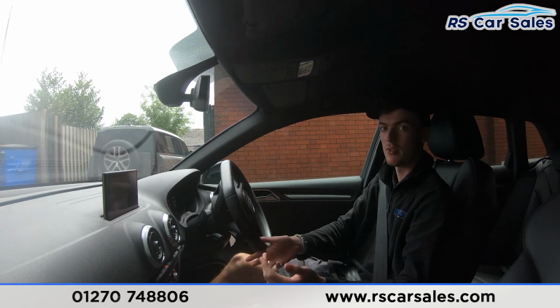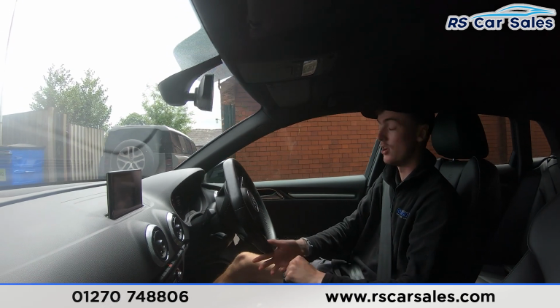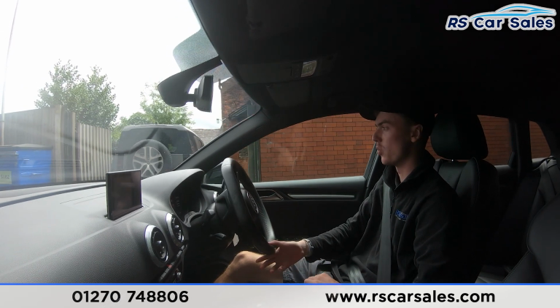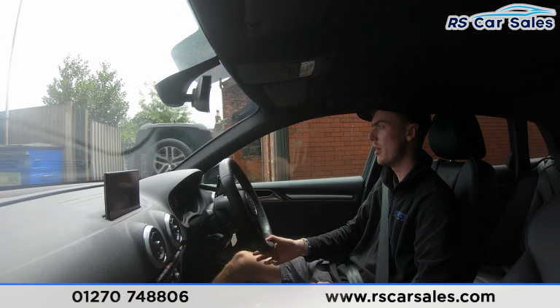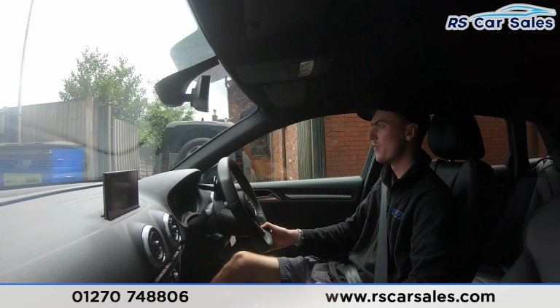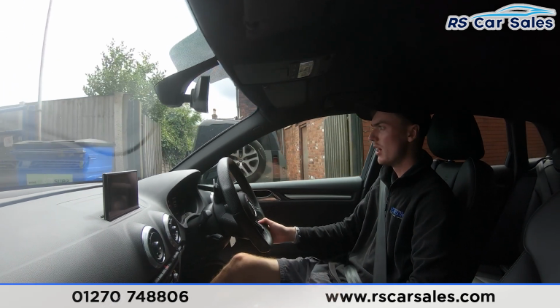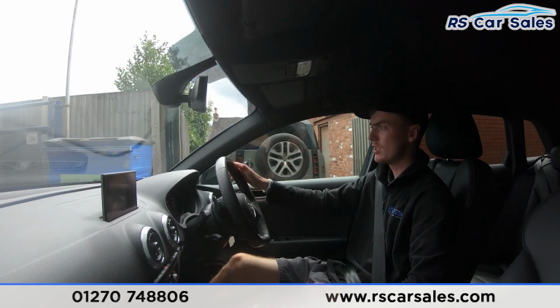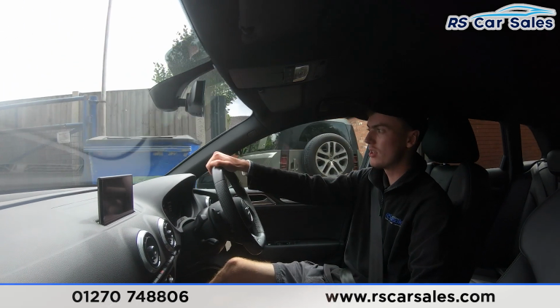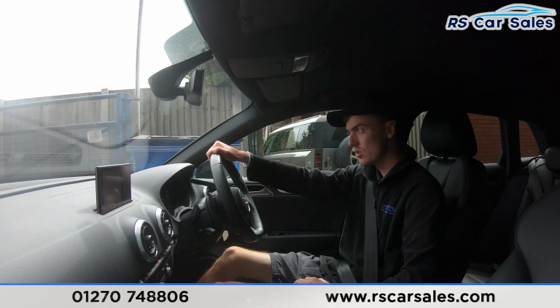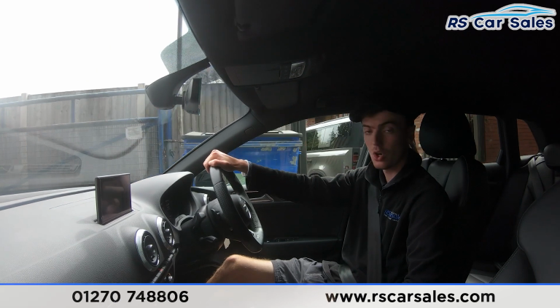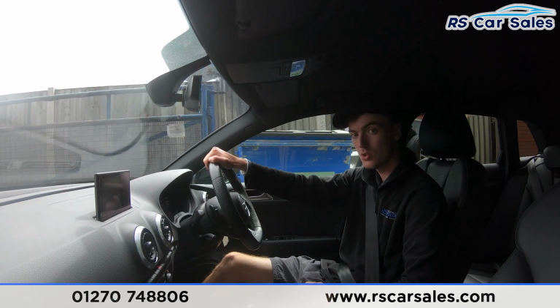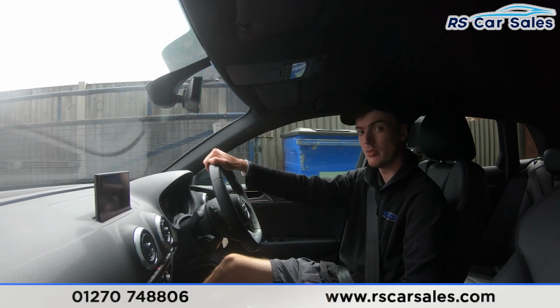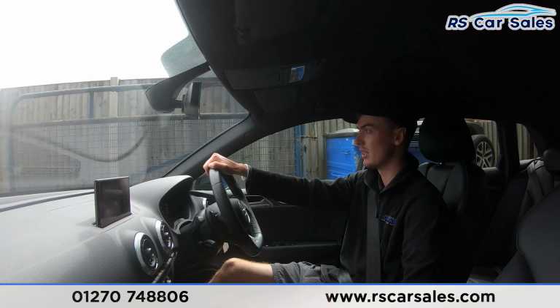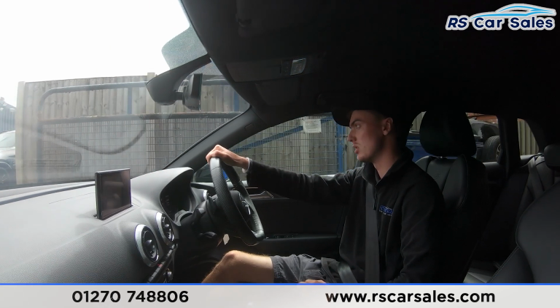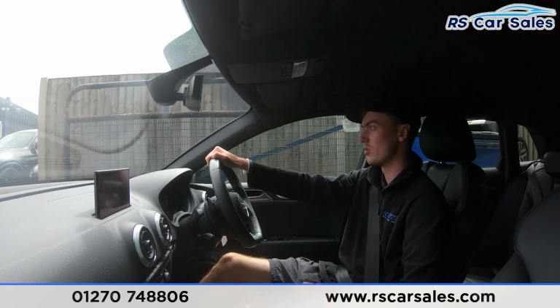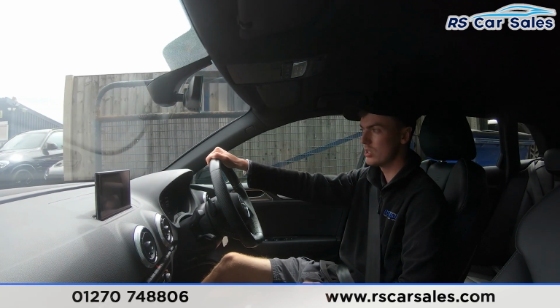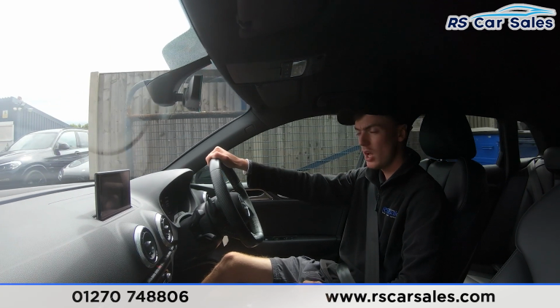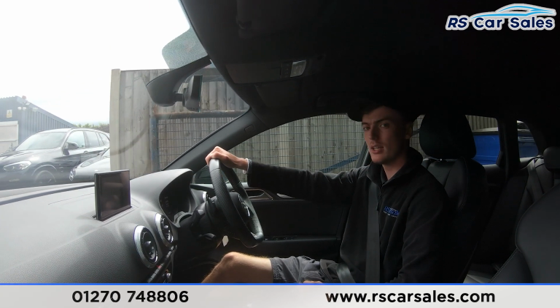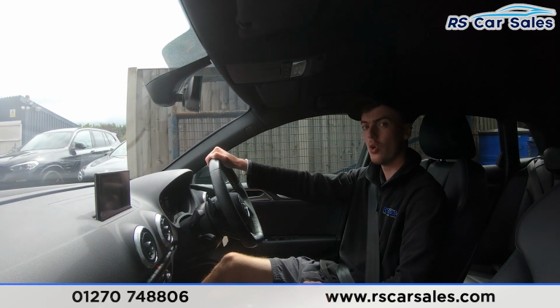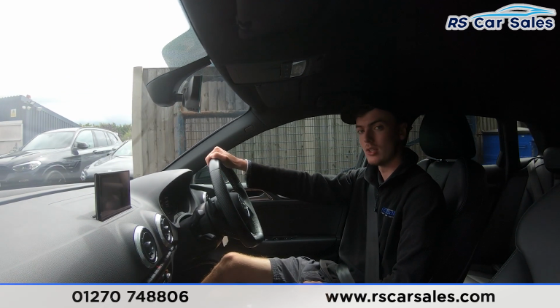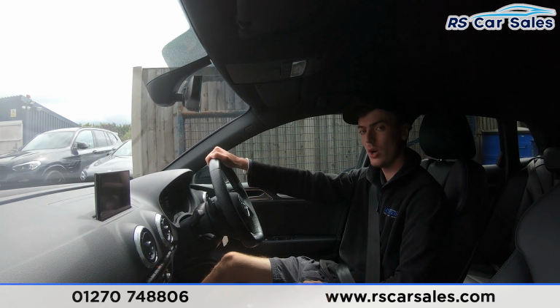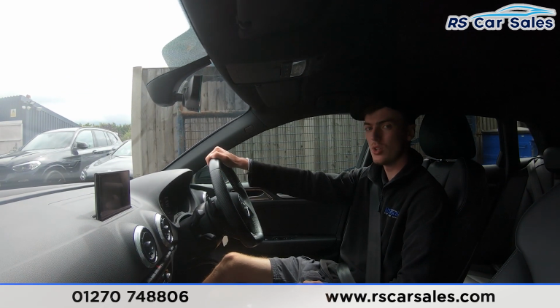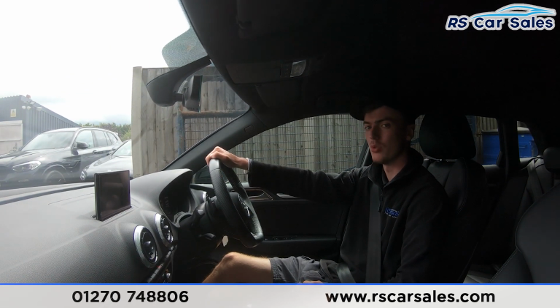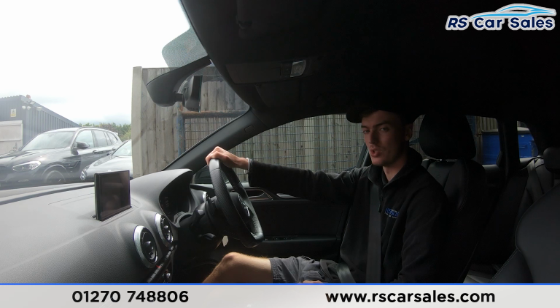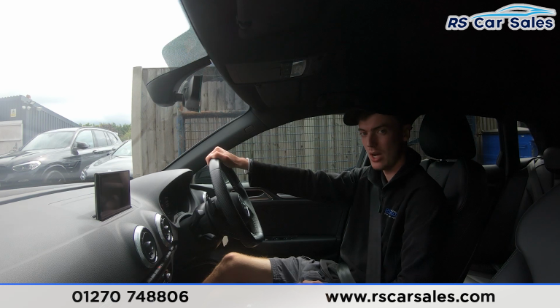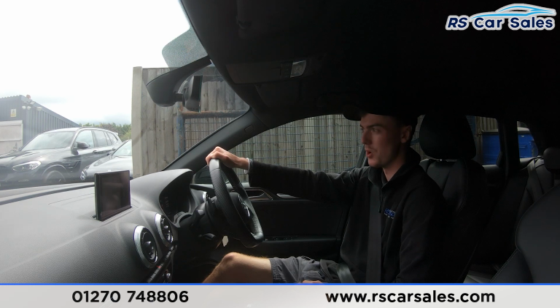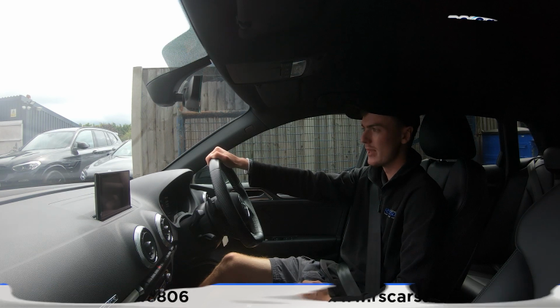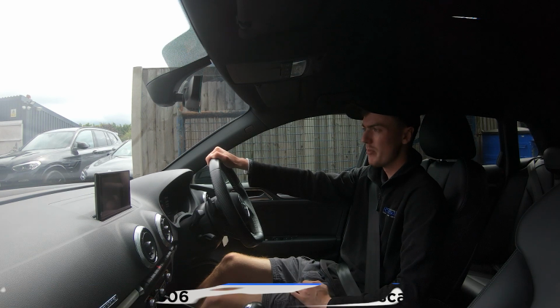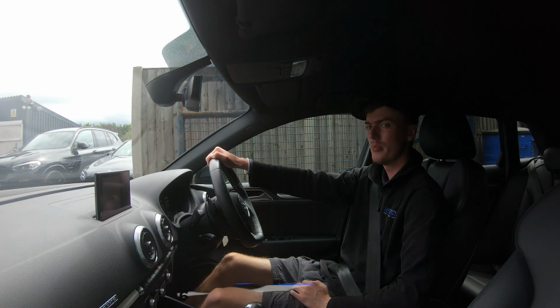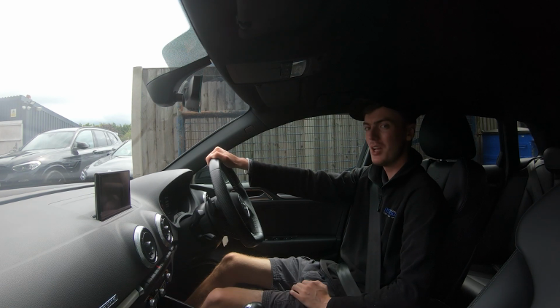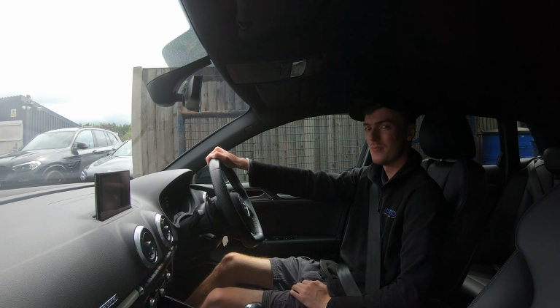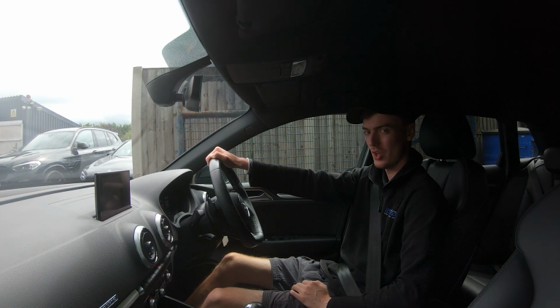Putting the car into reverse, we have the parking sensors just there on the screen. Back into drive with no issues whatsoever. If this video hasn't answered all your questions, please feel free to get in contact with our sales team where they can answer any unanswered questions and run through any enquiries you may have. That's all for today — cheers!